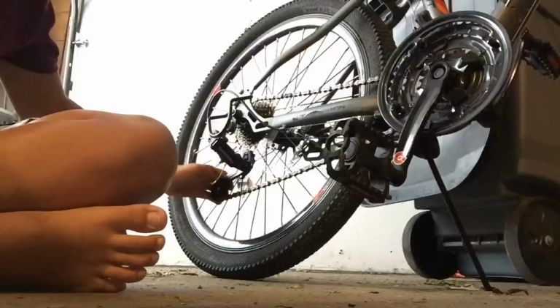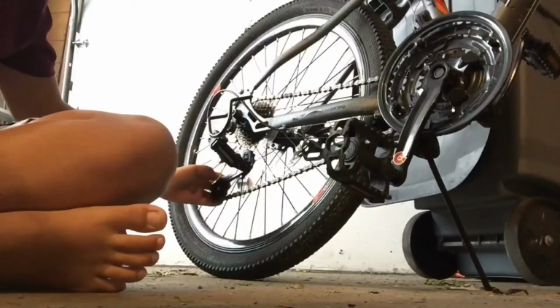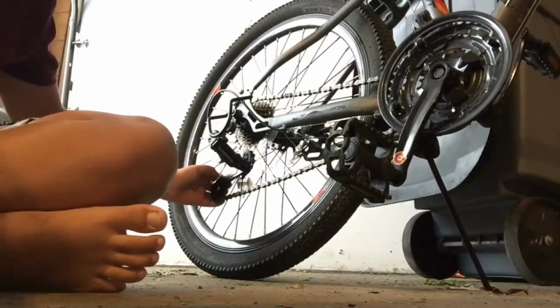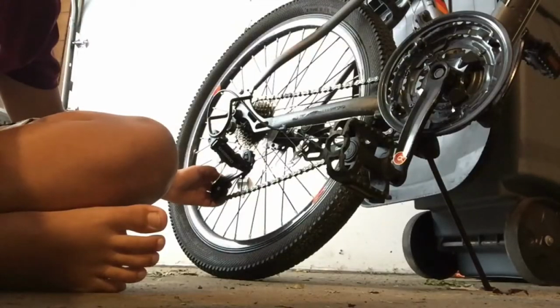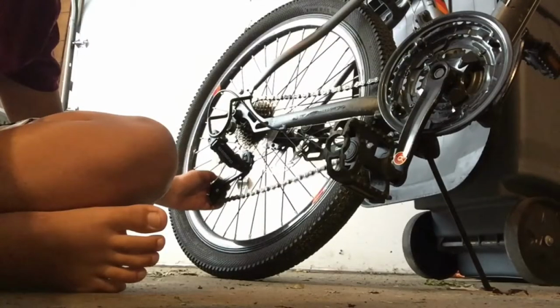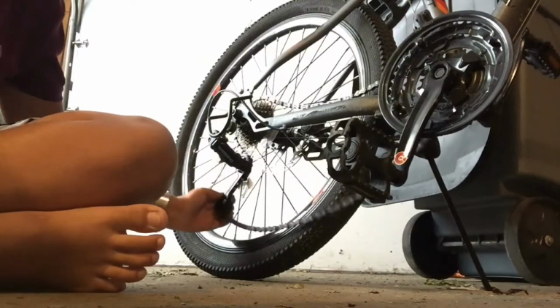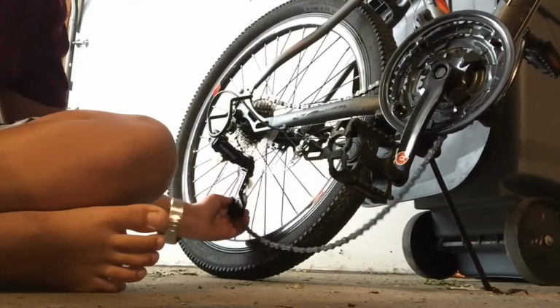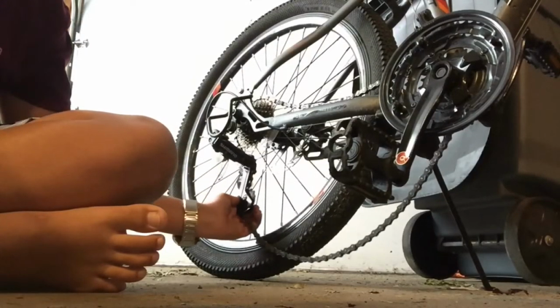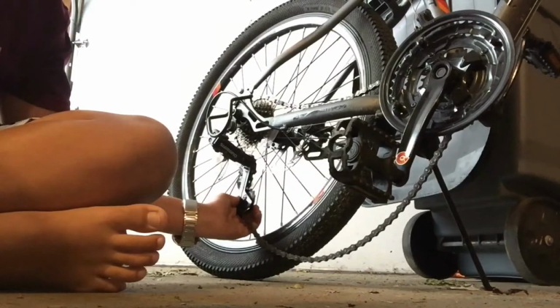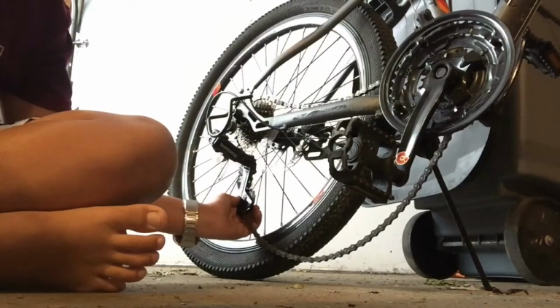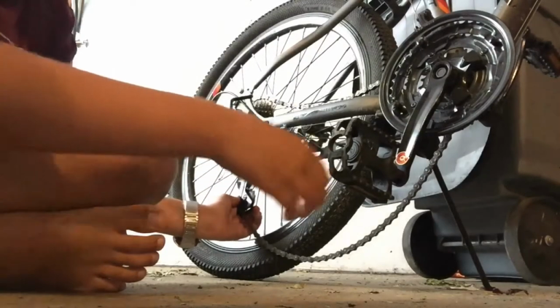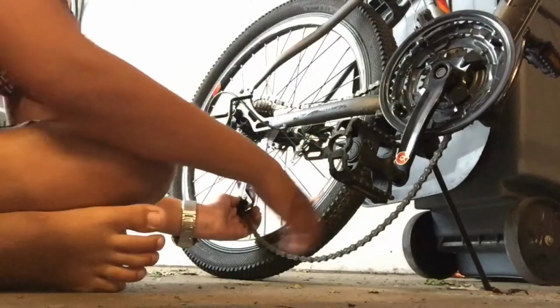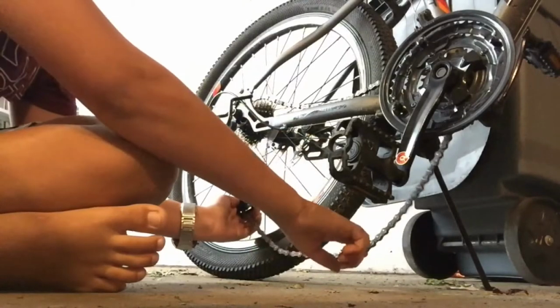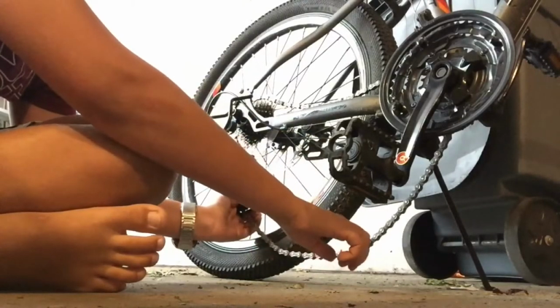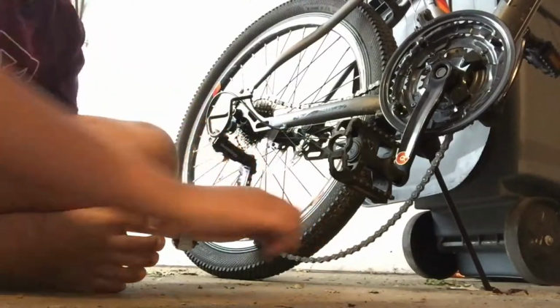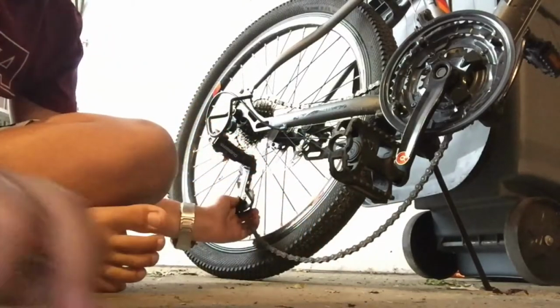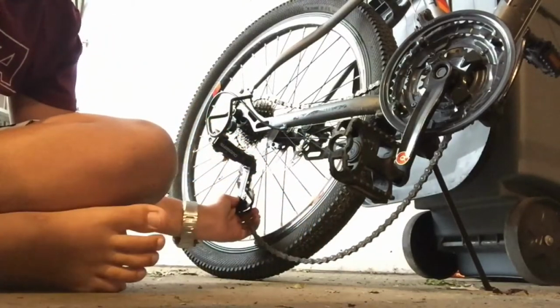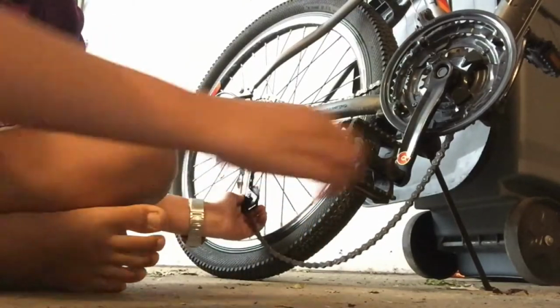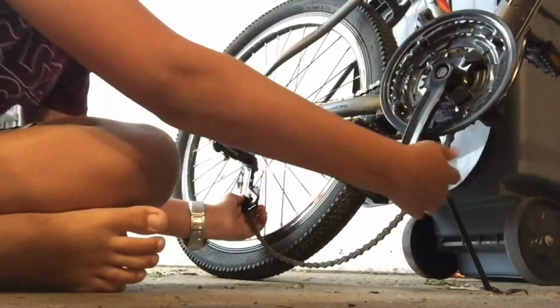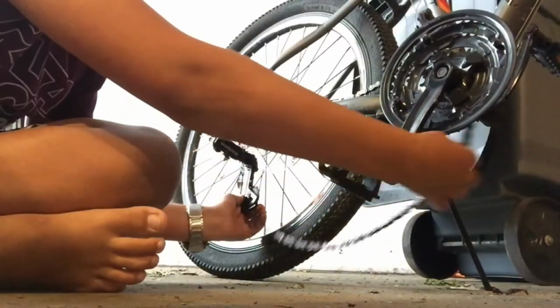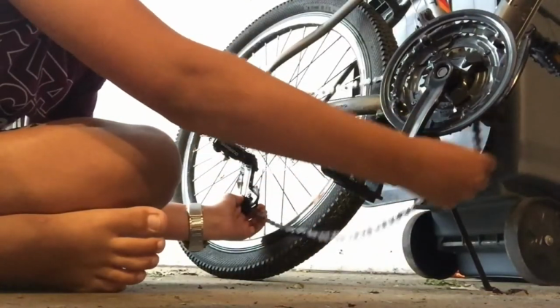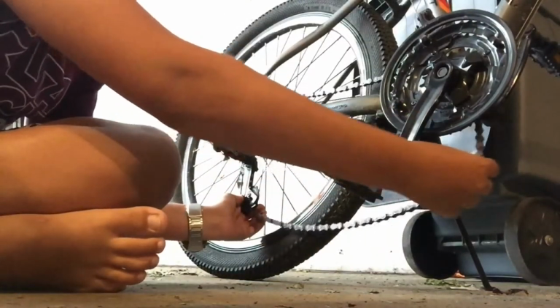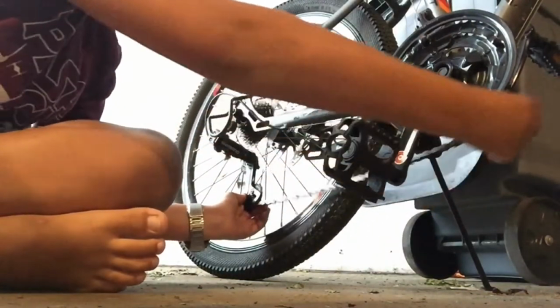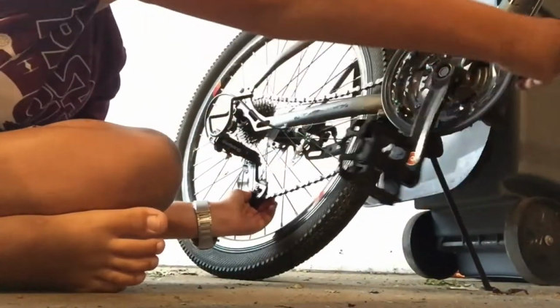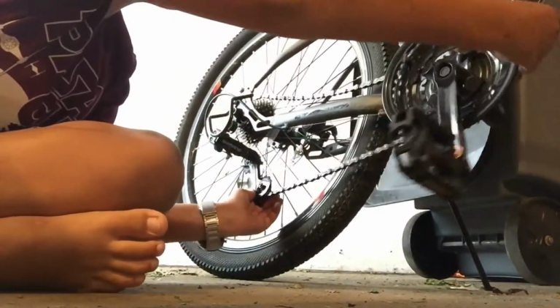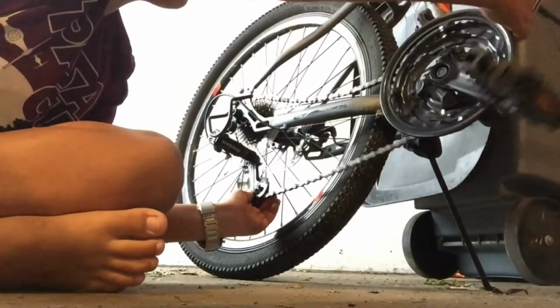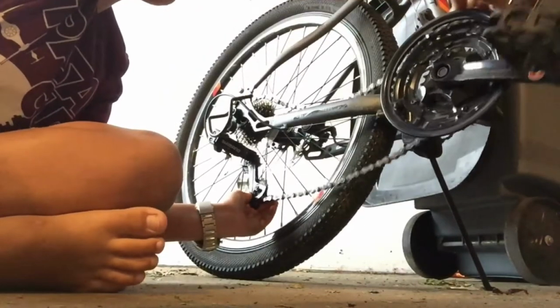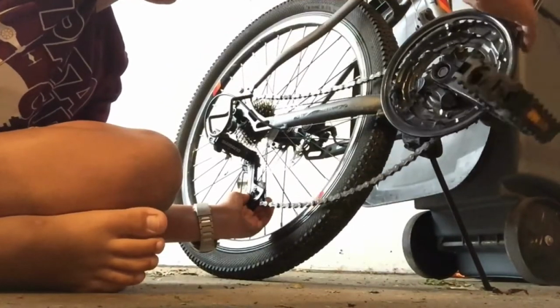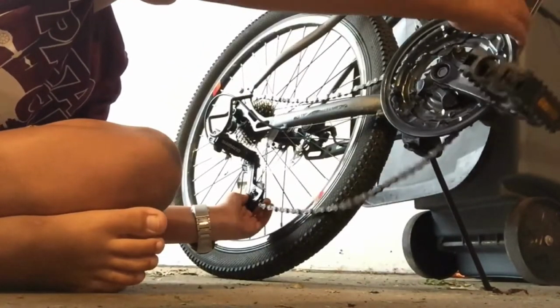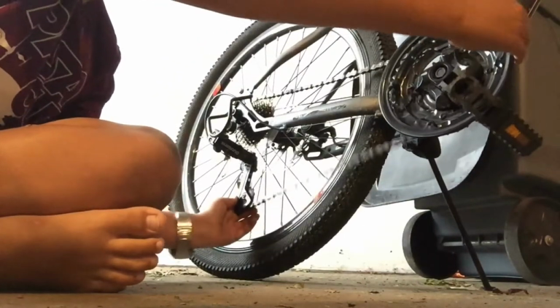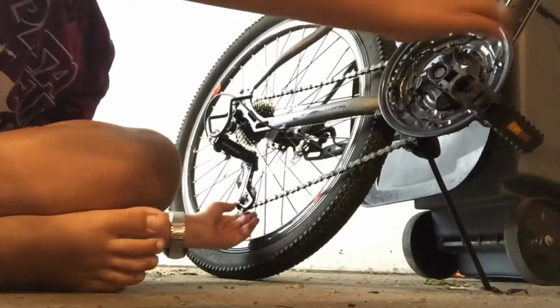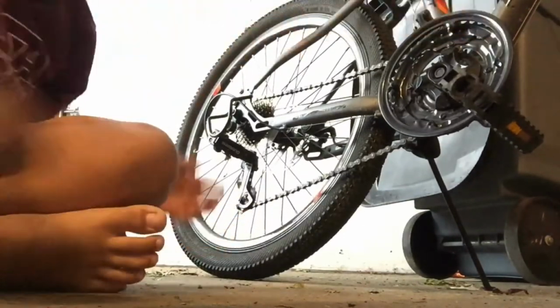What you're going to want to do is kind of pull down, and this will release the chain for you. And then you just have to put your chain back on, if I can do this properly, on your gears.